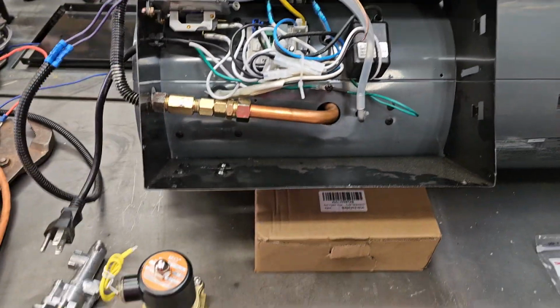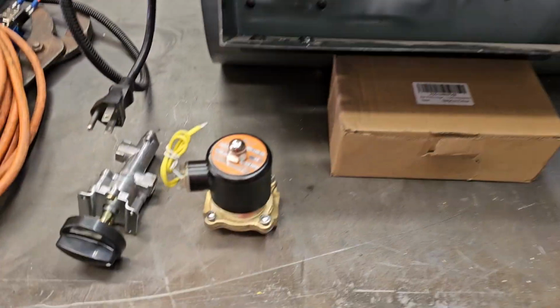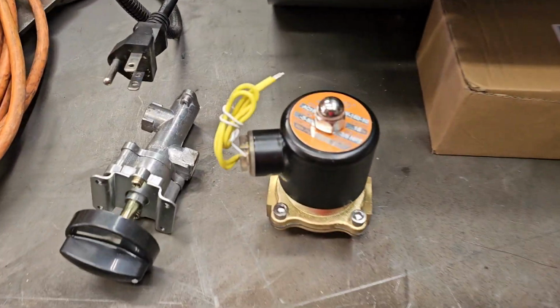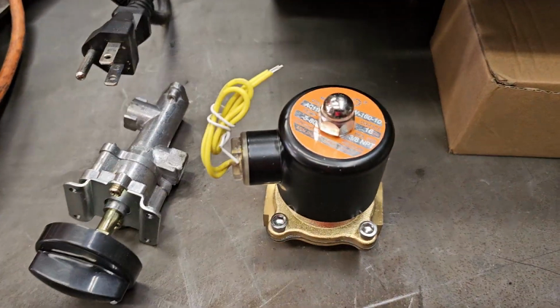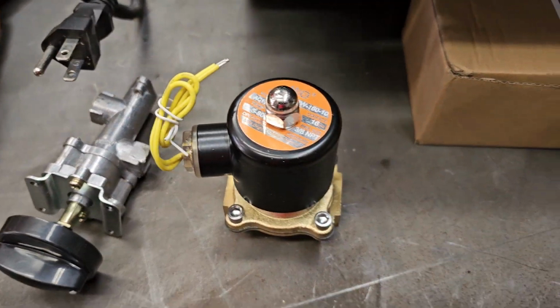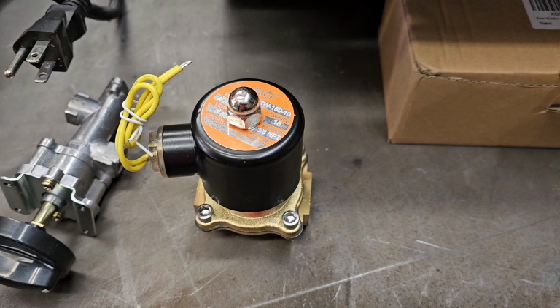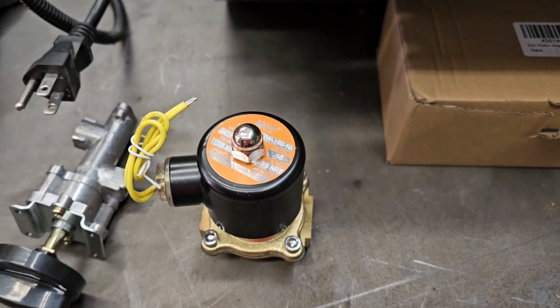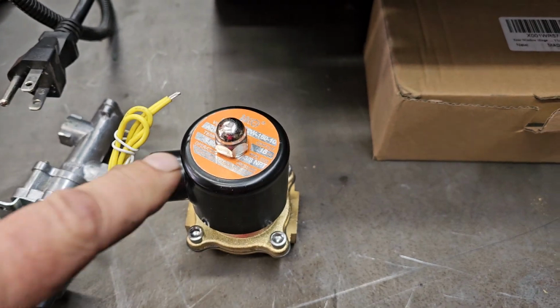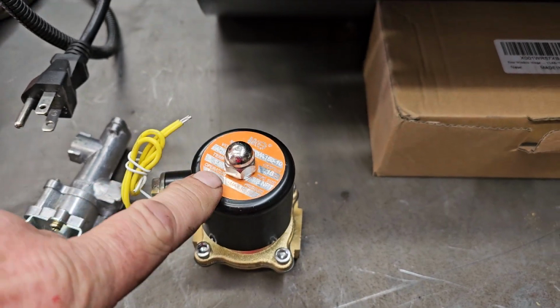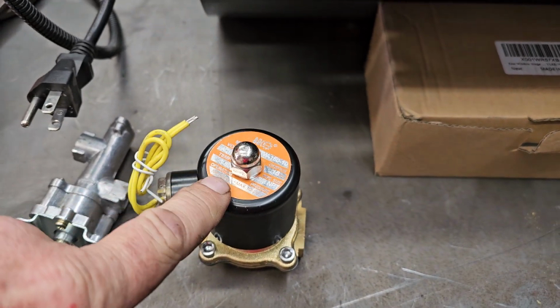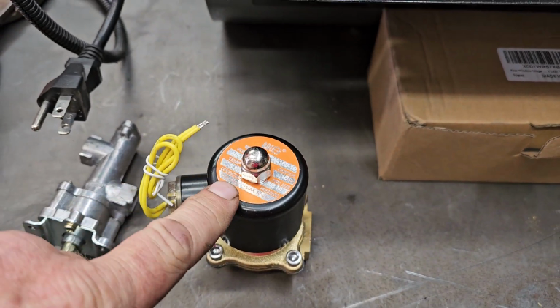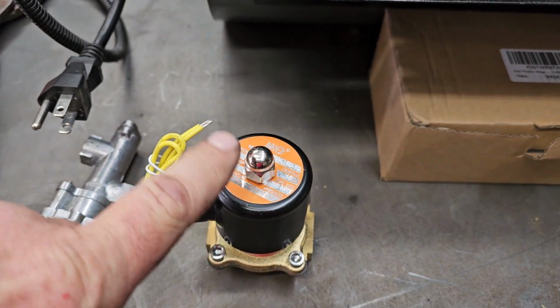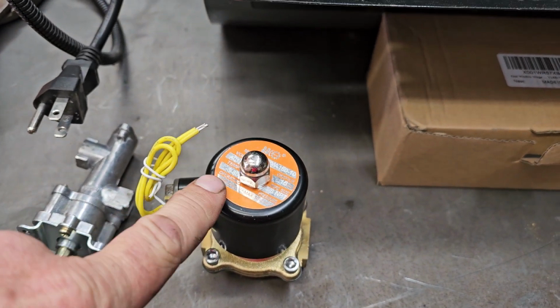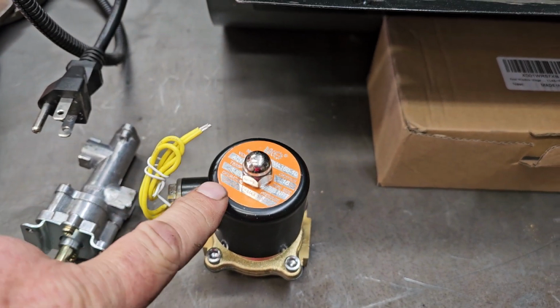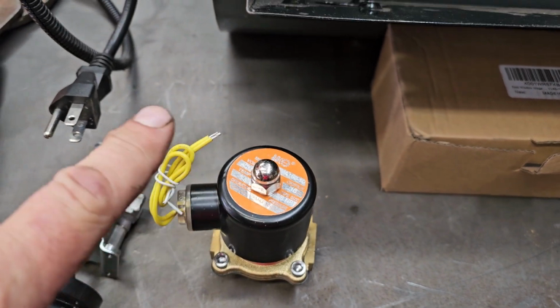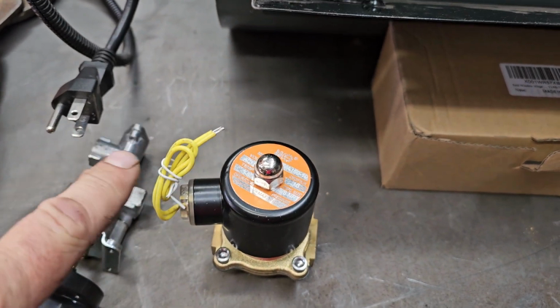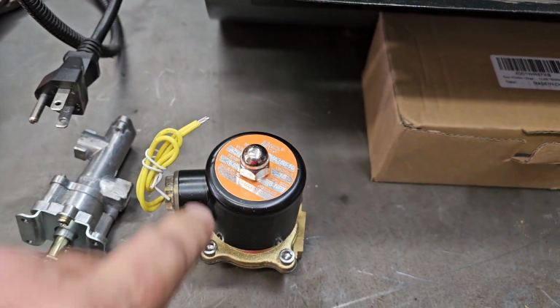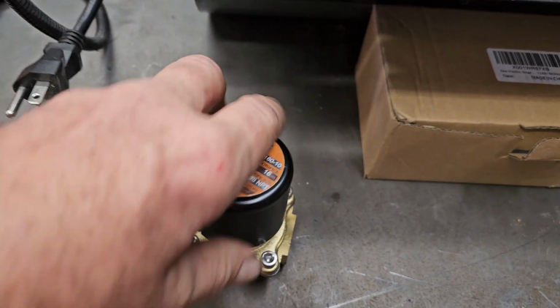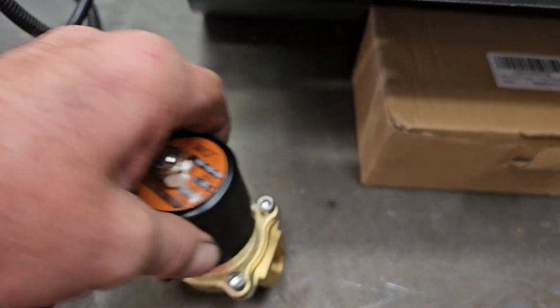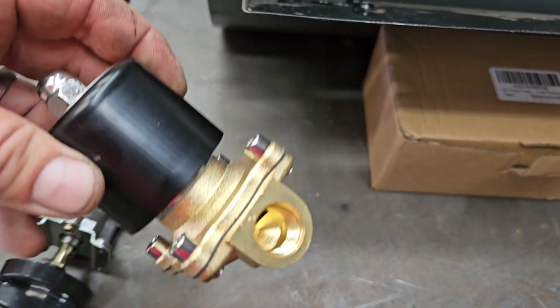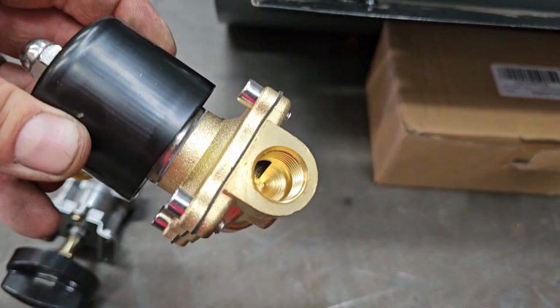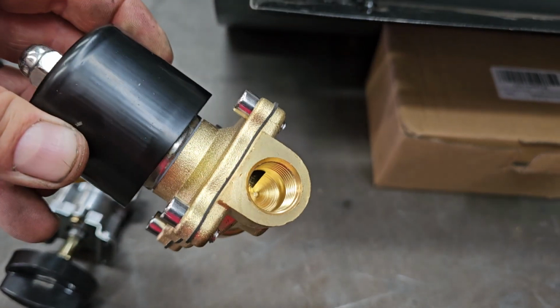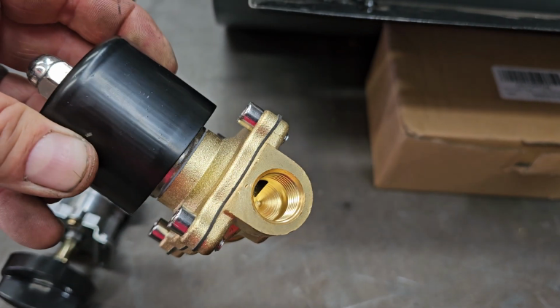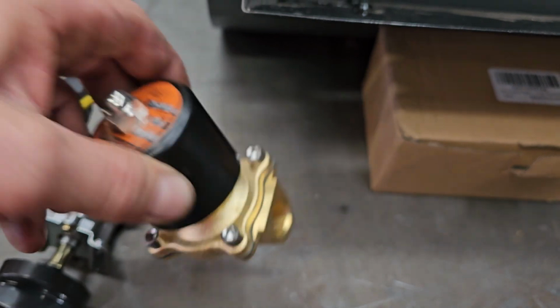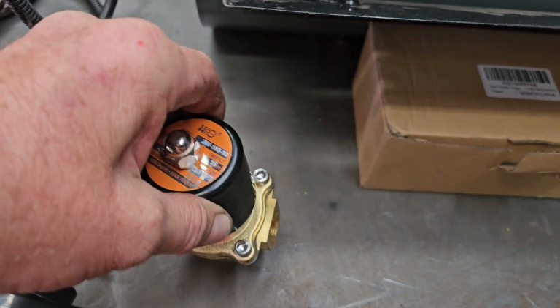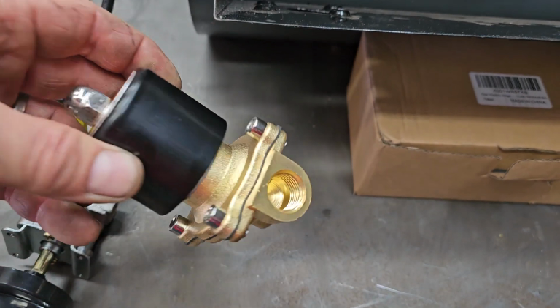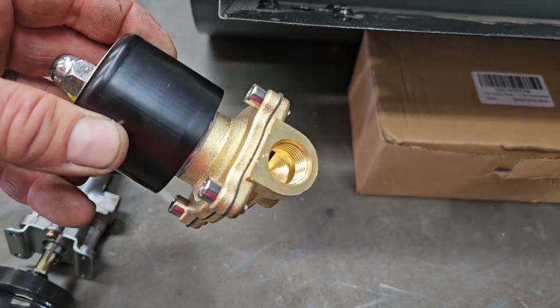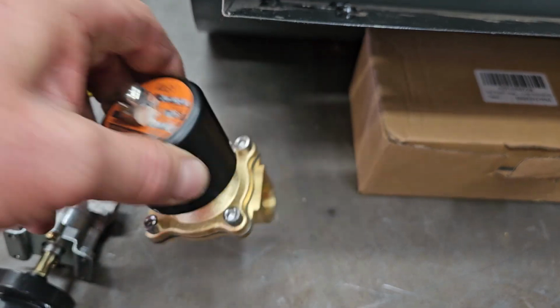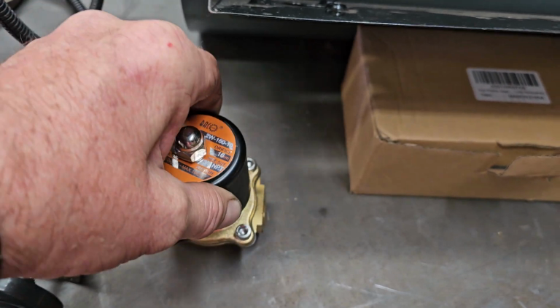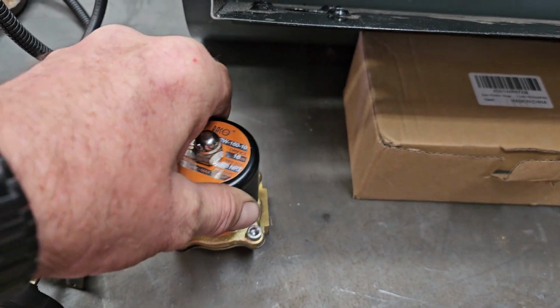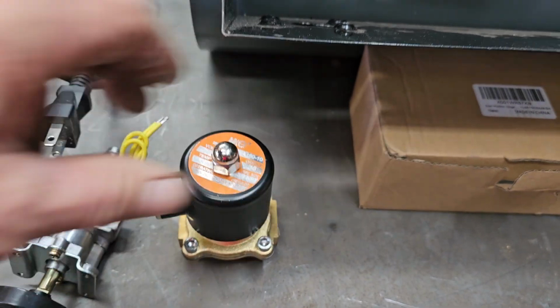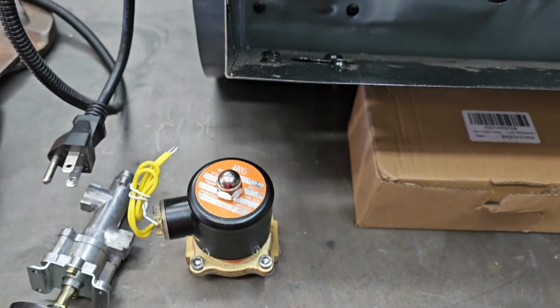First you're going to need a gas solenoid. You want a 110 solenoid. I got the 3/8 pipe fitting on the end of it.